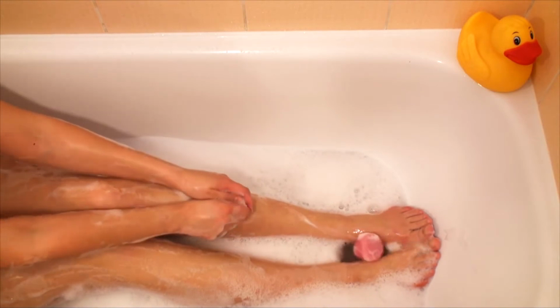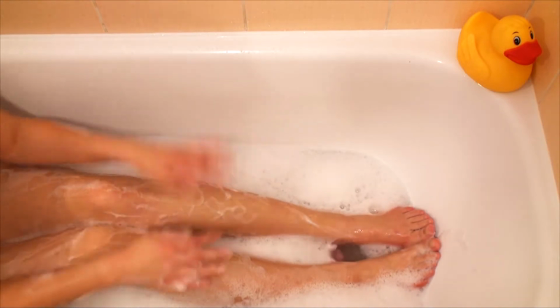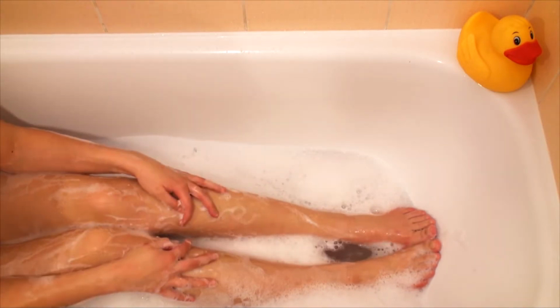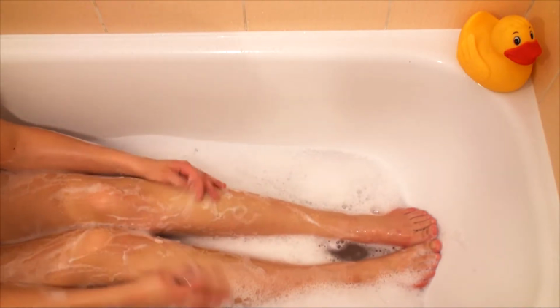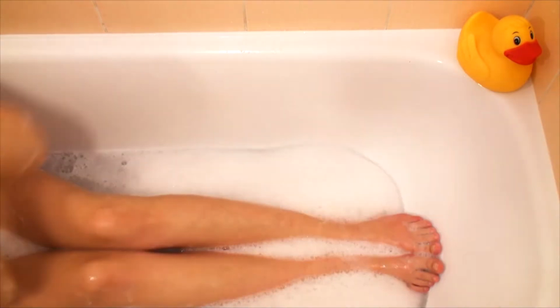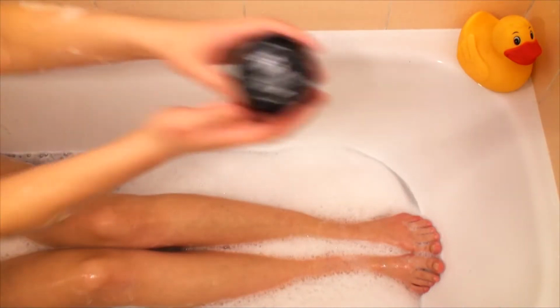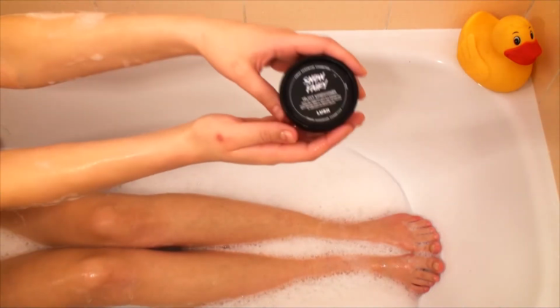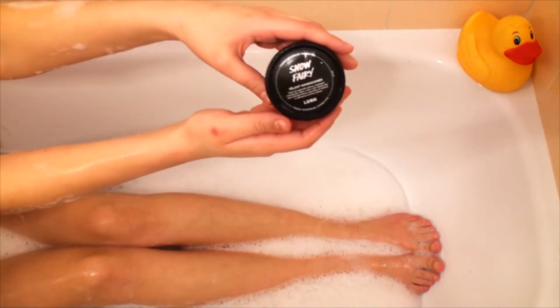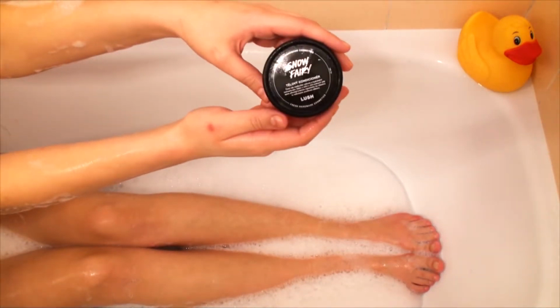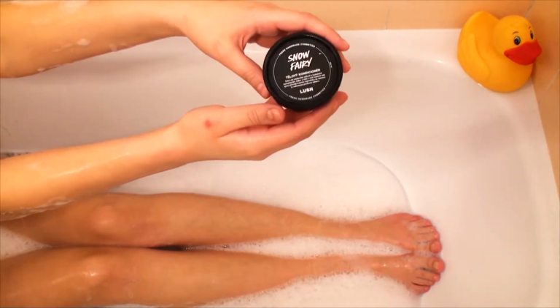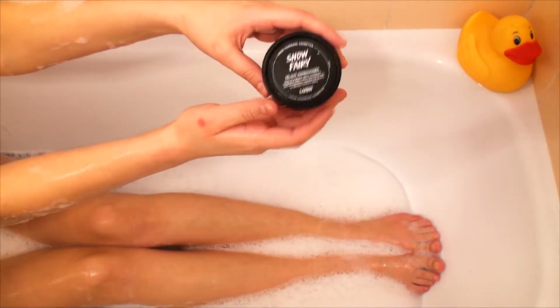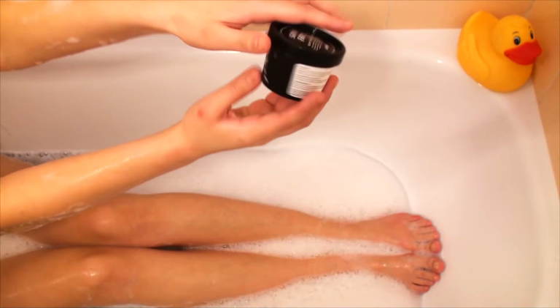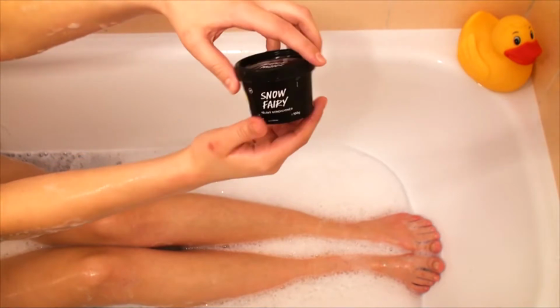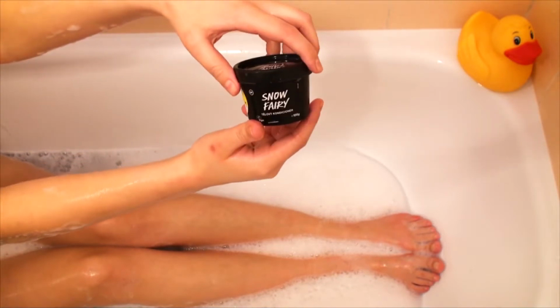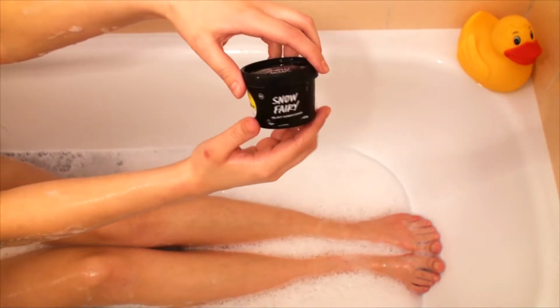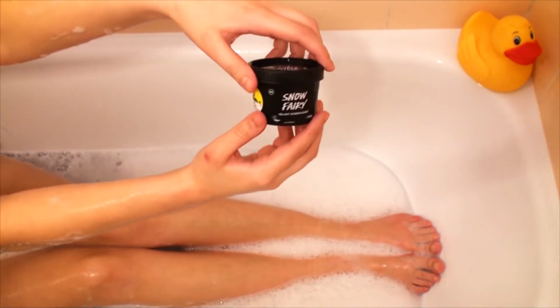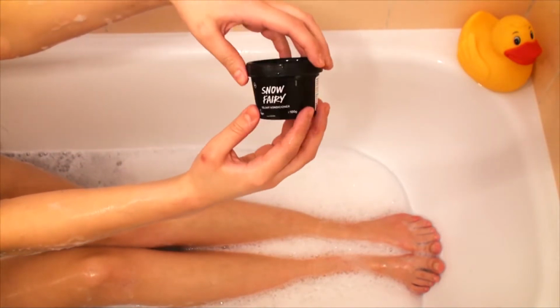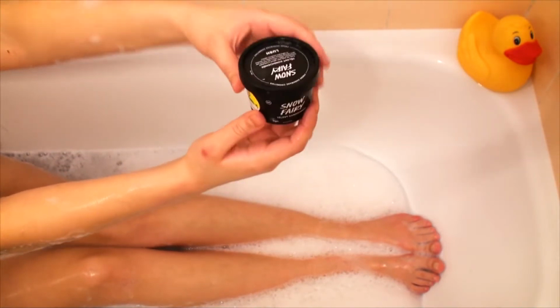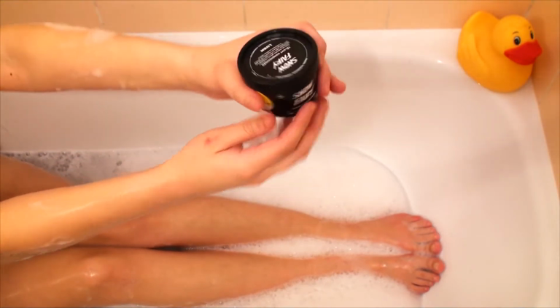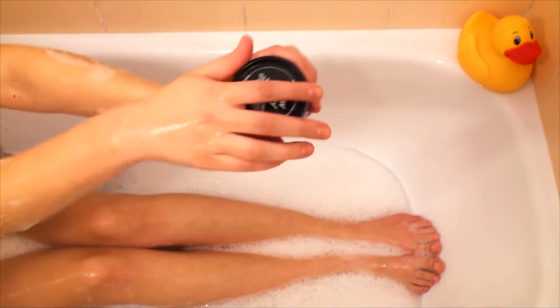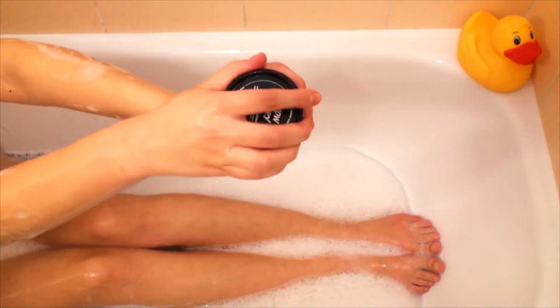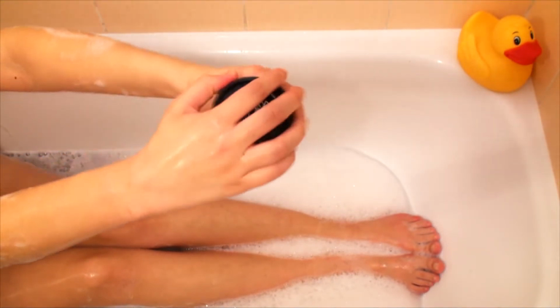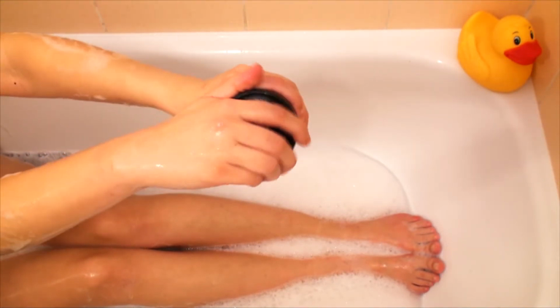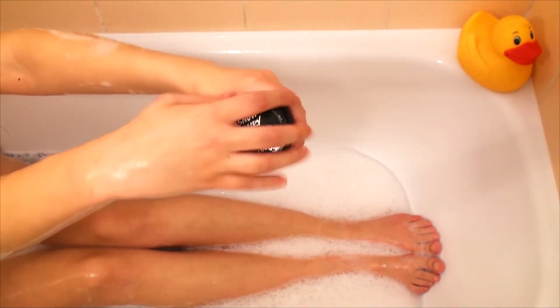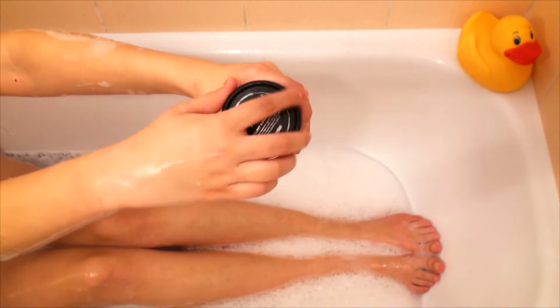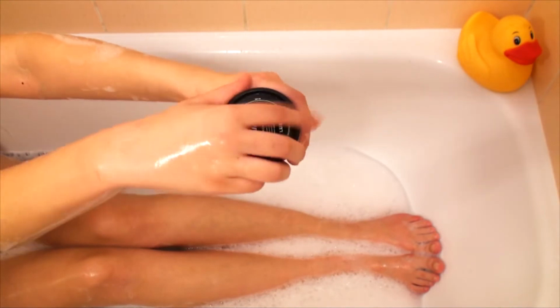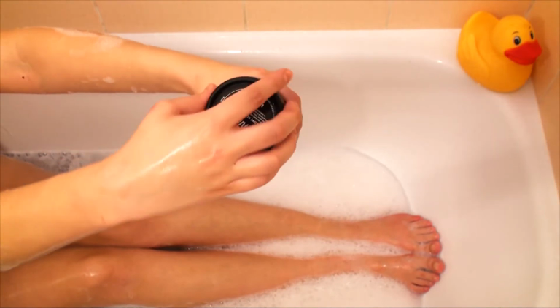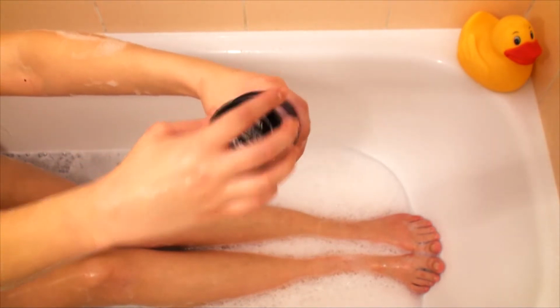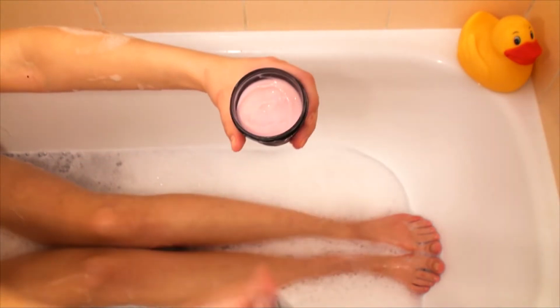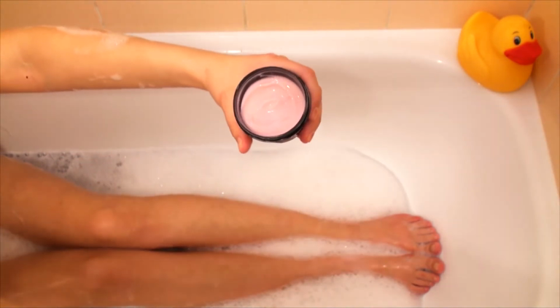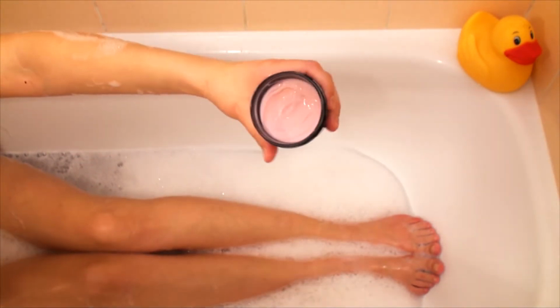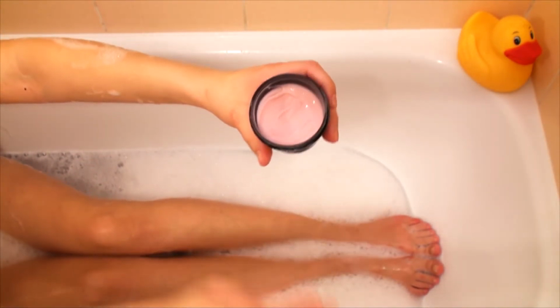Now let's get greasy. This Lush Snow Fairy body conditioner should smell like cotton candy too. But I just can't help it — it reminds me of all childhood bubblegums. You know, those bubblegums with a tattoo inside.